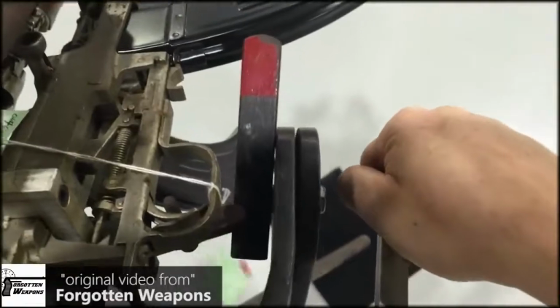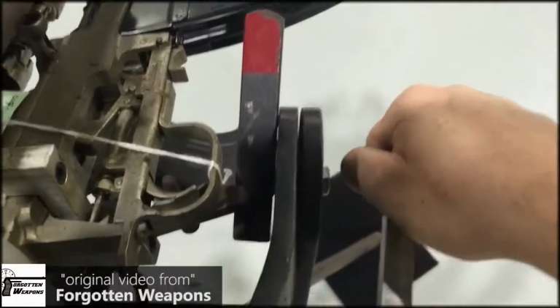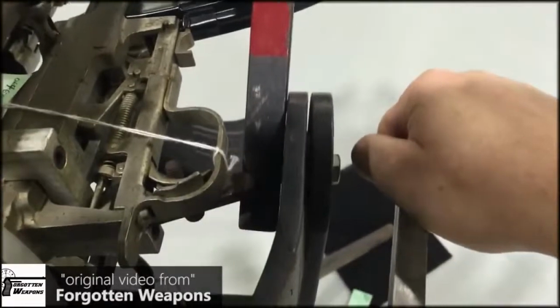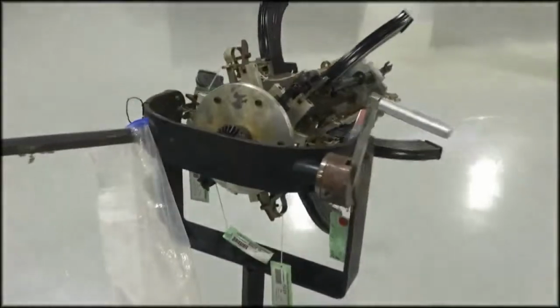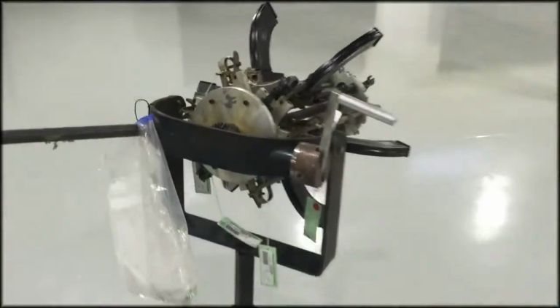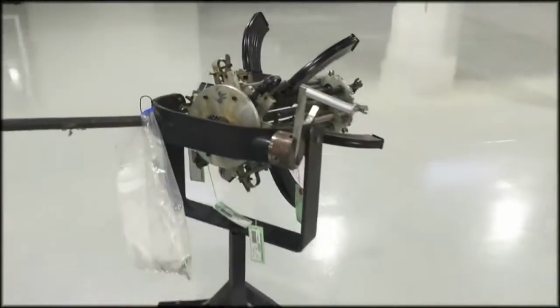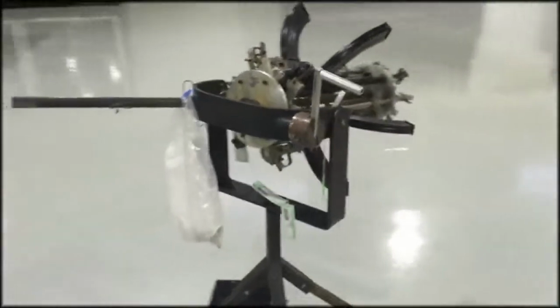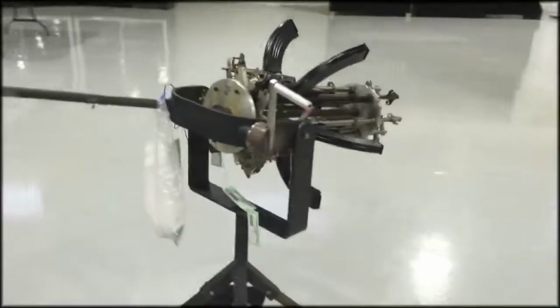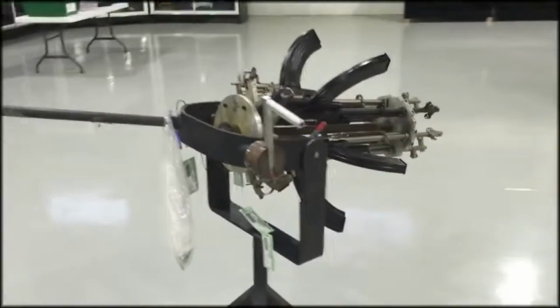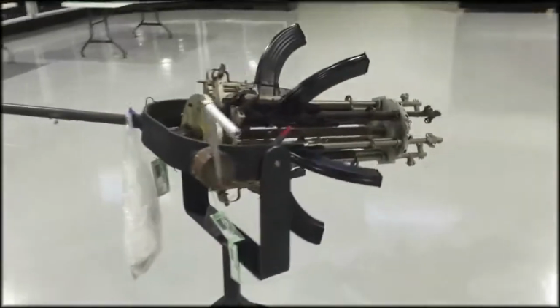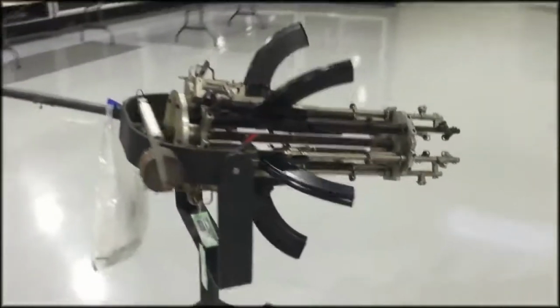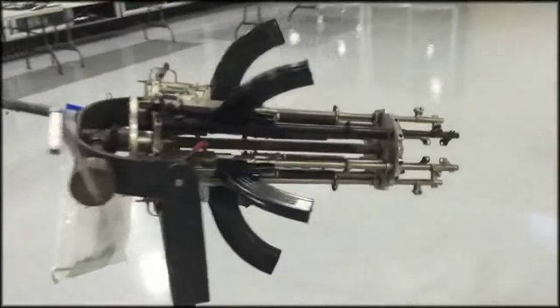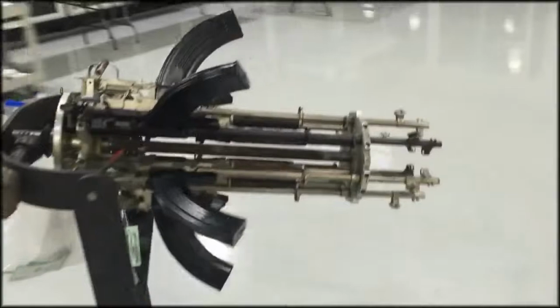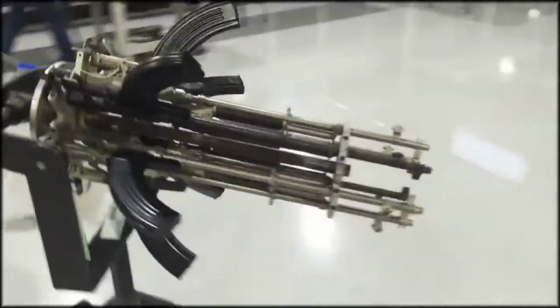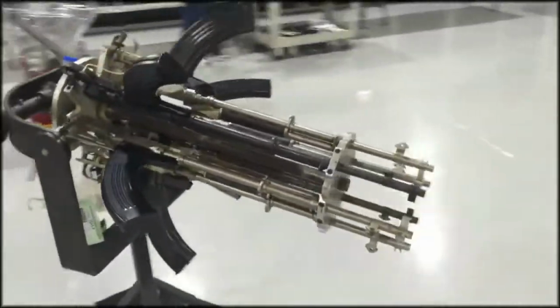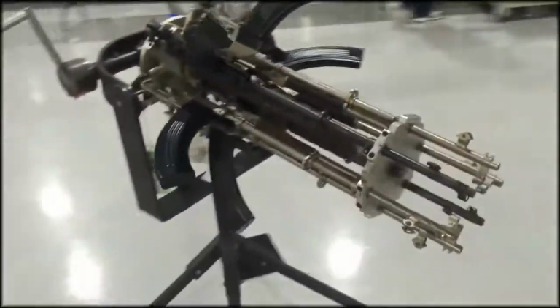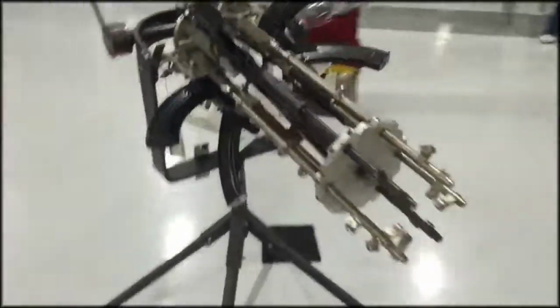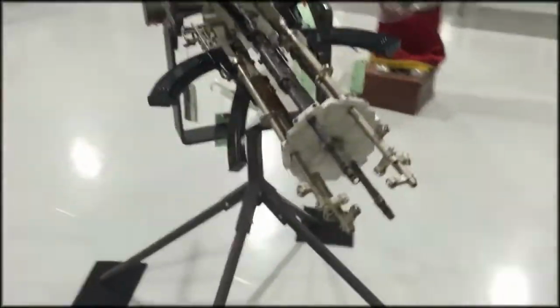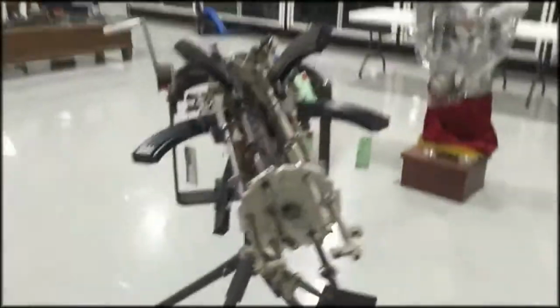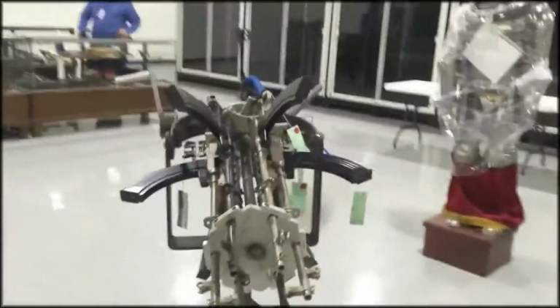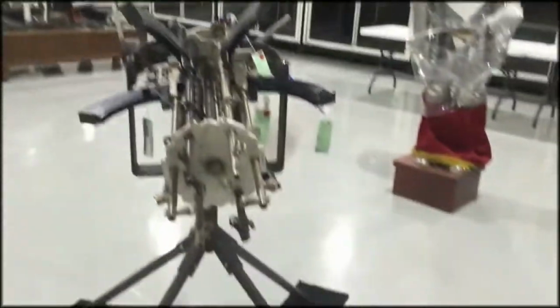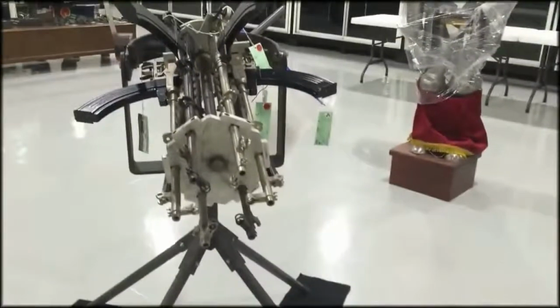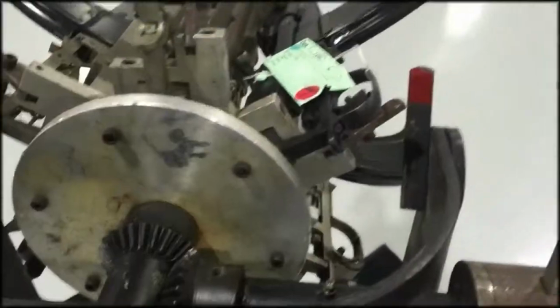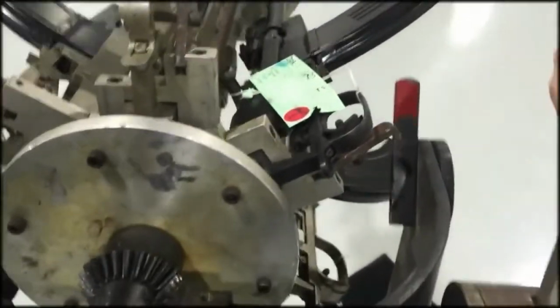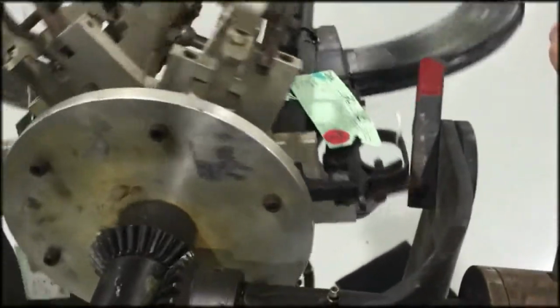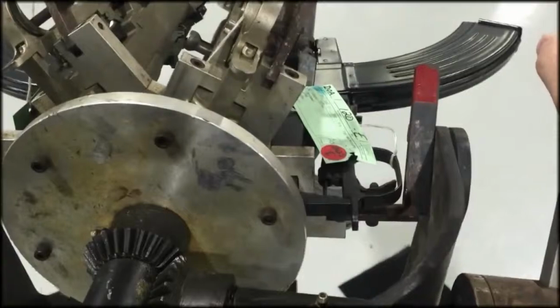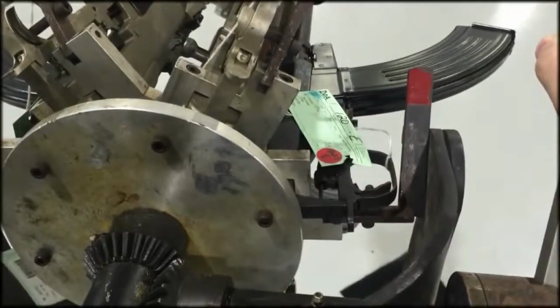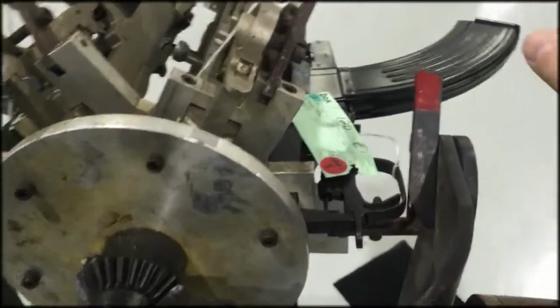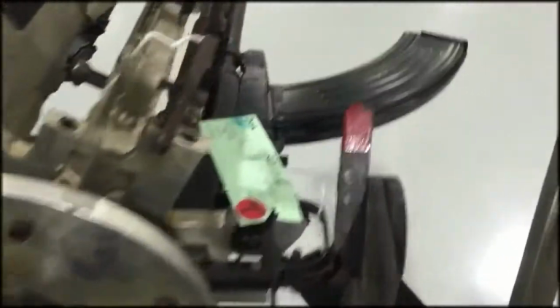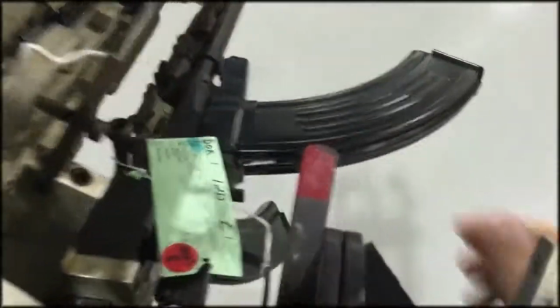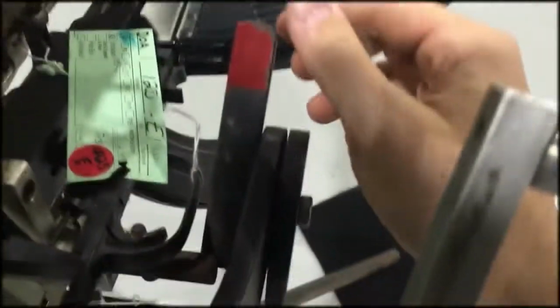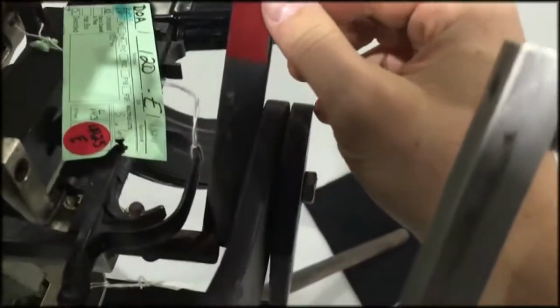This weapon is made of six Soviet-style SKS rifles. It fires quickly and accurately. Press the trigger once and make six holes in the body of a person who tried to intrude into your home.